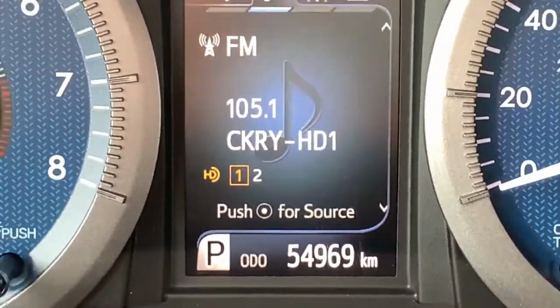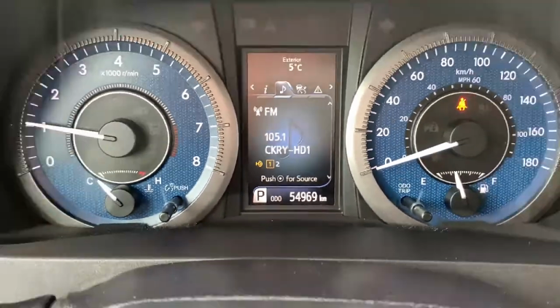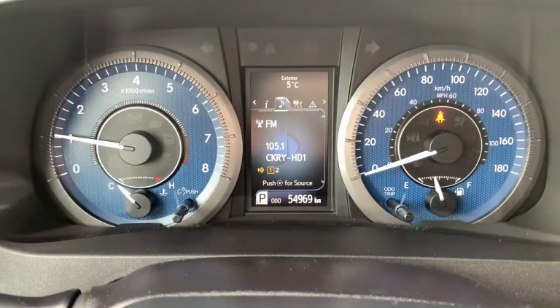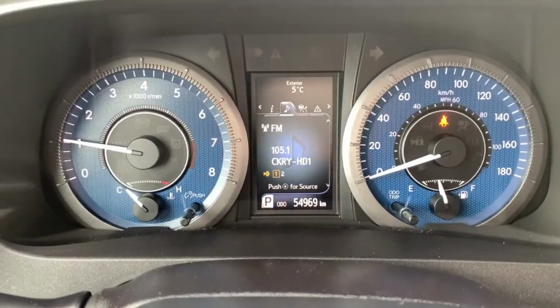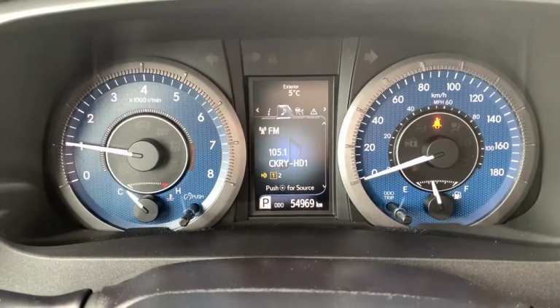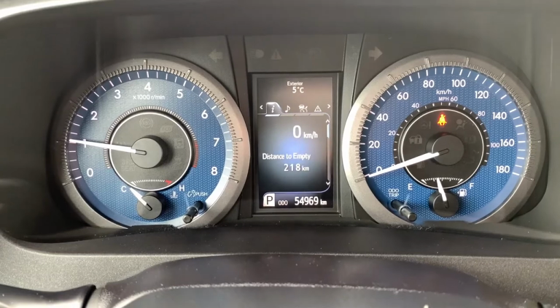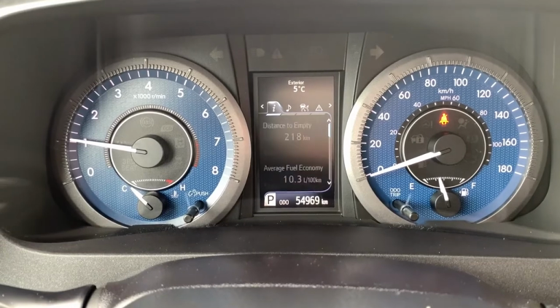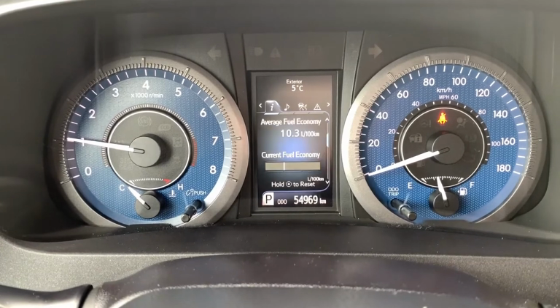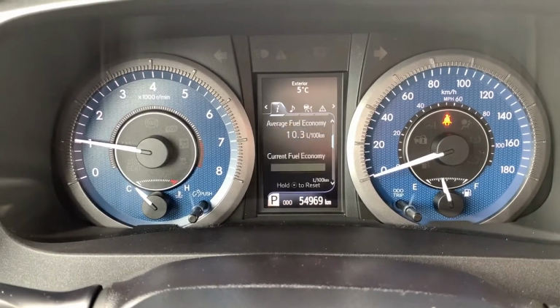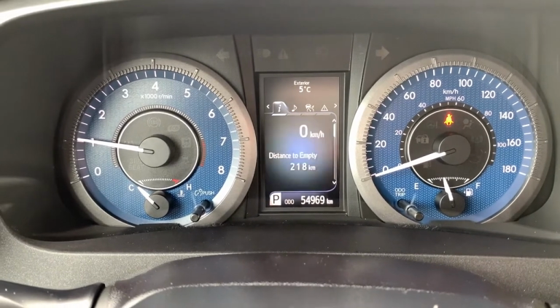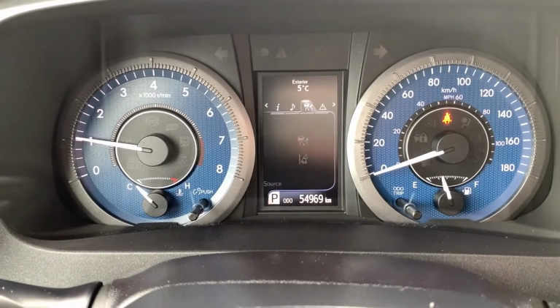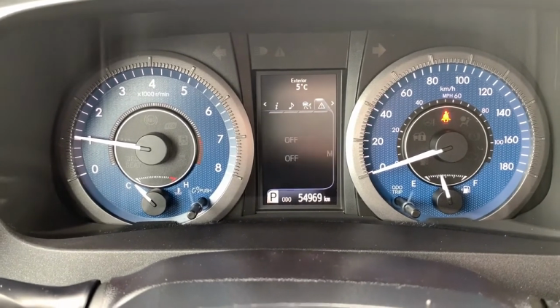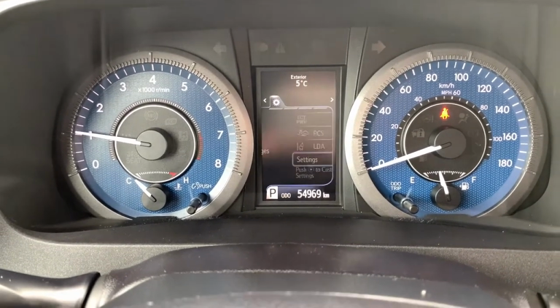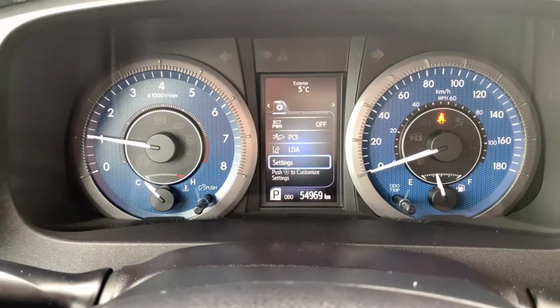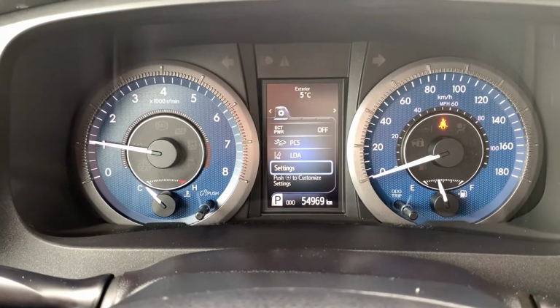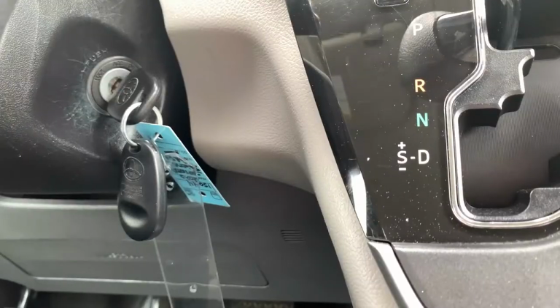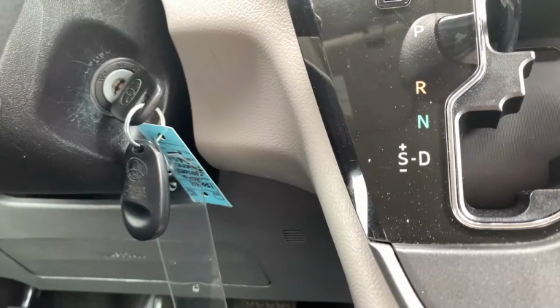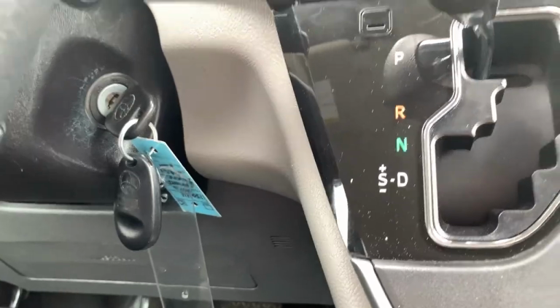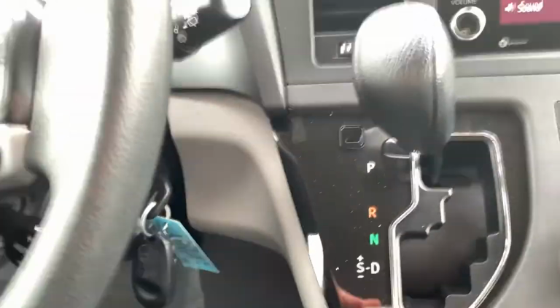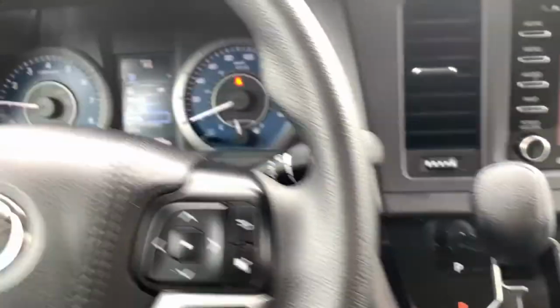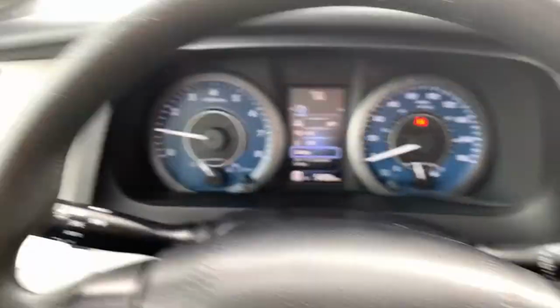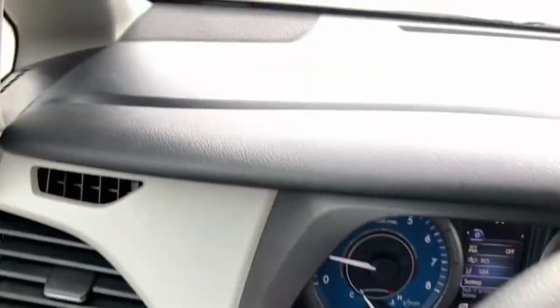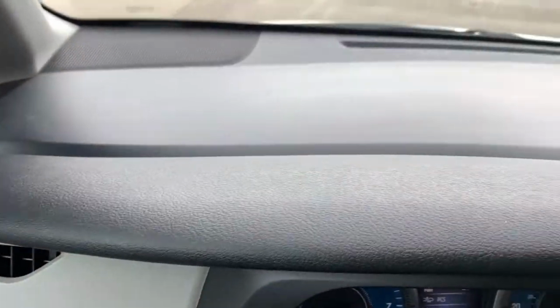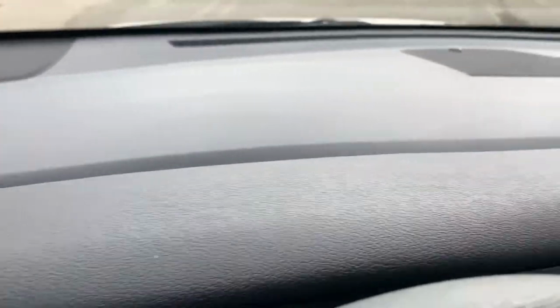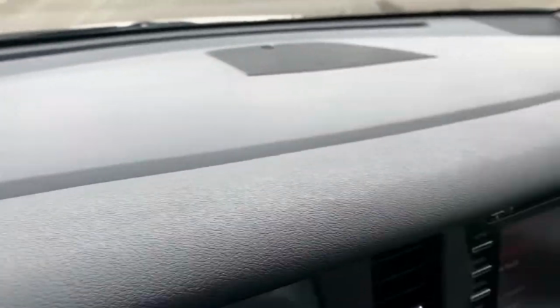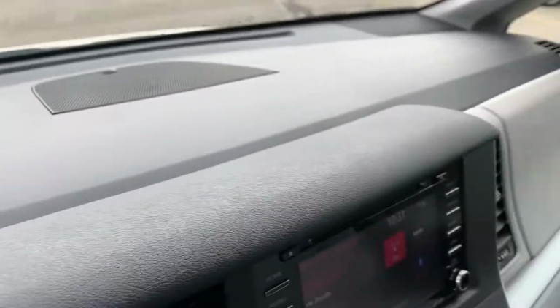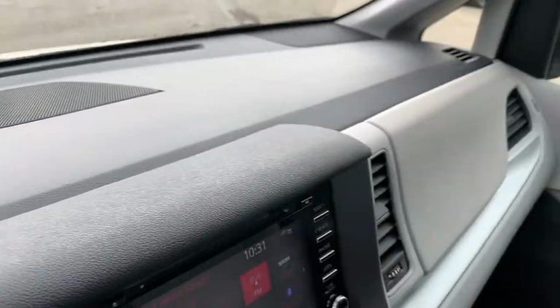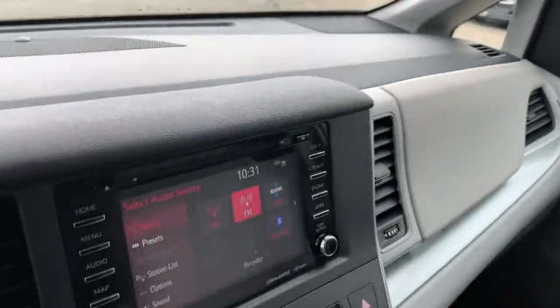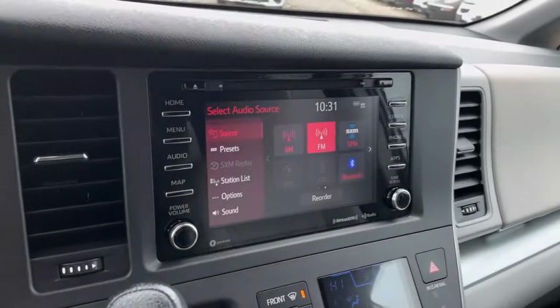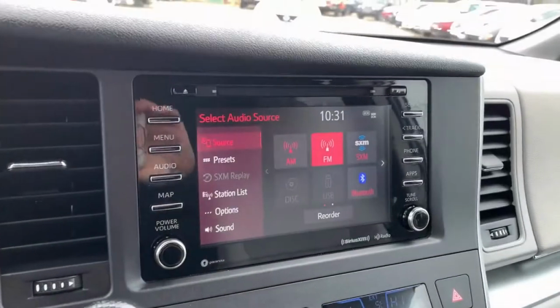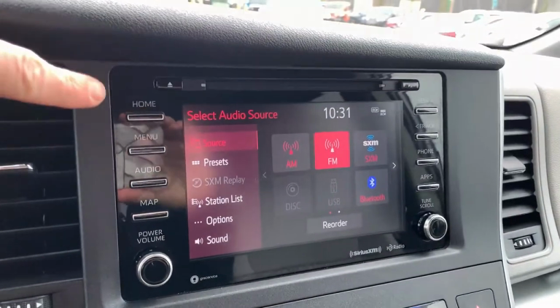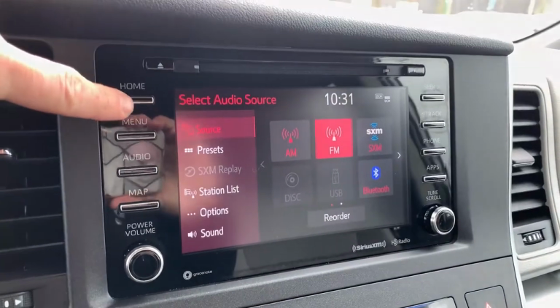There are 54,969 kilometers on this currently. You also have a couple of different menus you can scroll through — take a second to explore that further with your sales advisor. Of course, your ignition area is over to the right, and you have a nice, clean dash leading into your entertainment system.